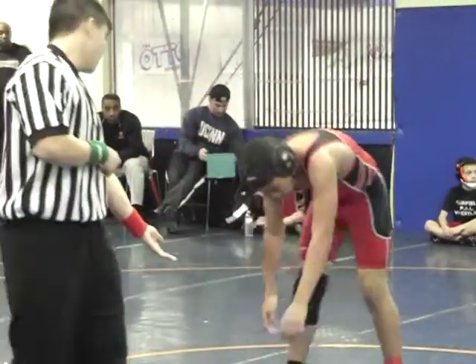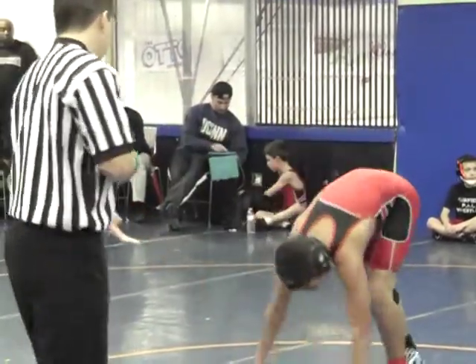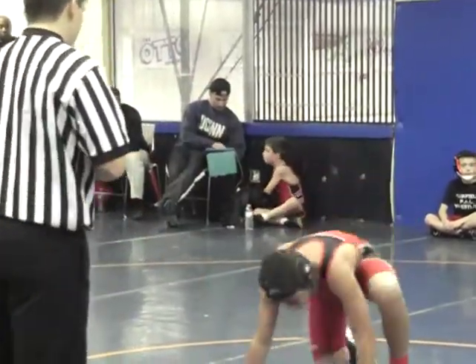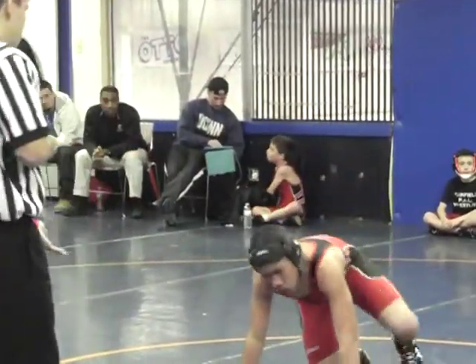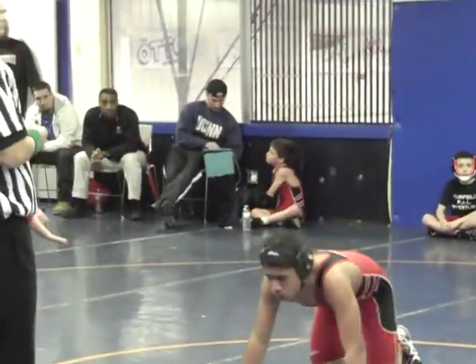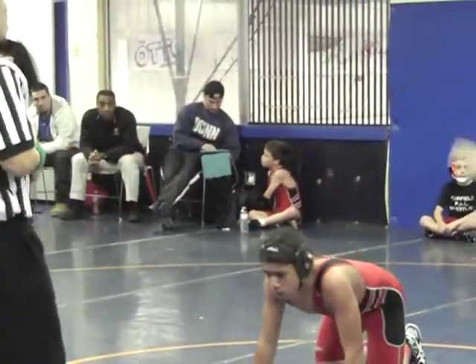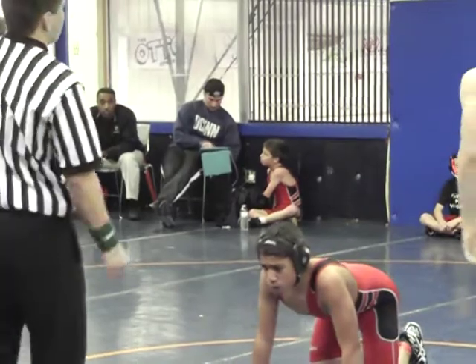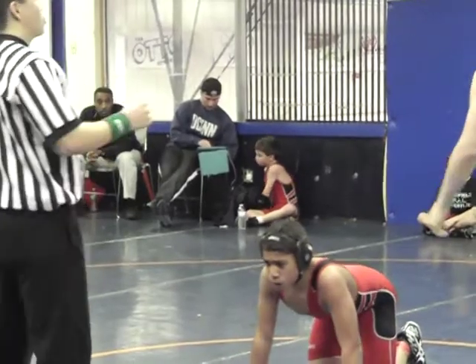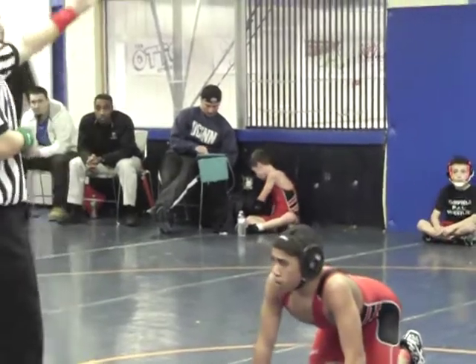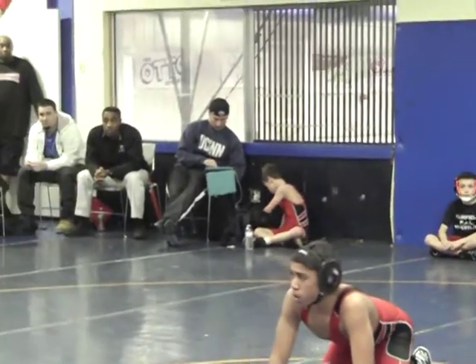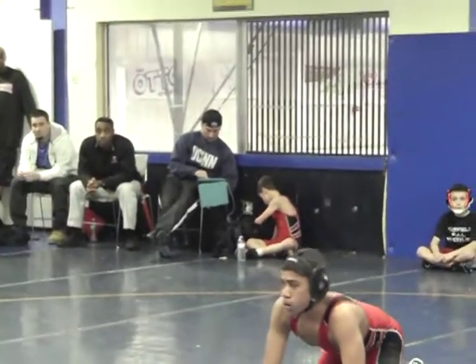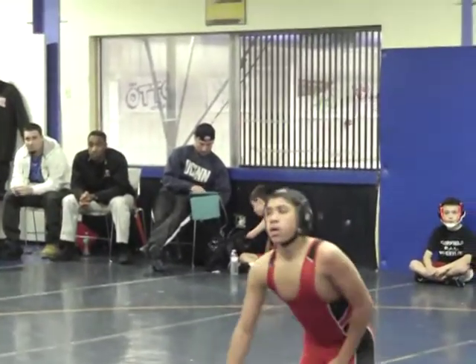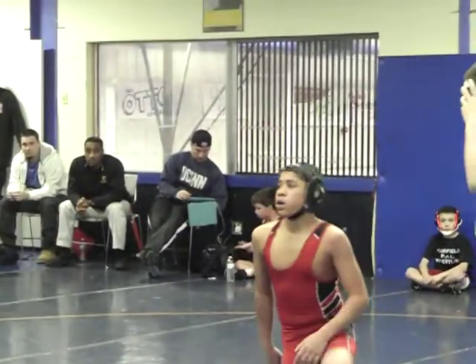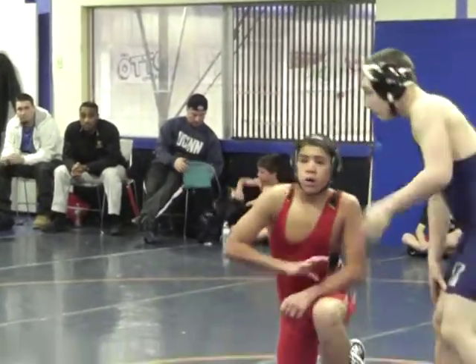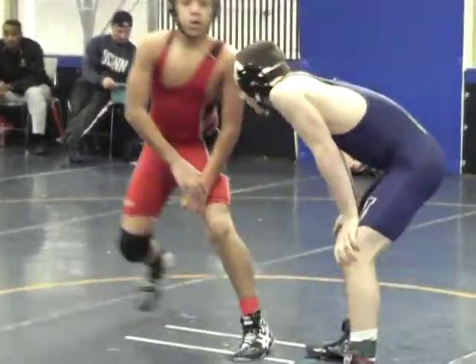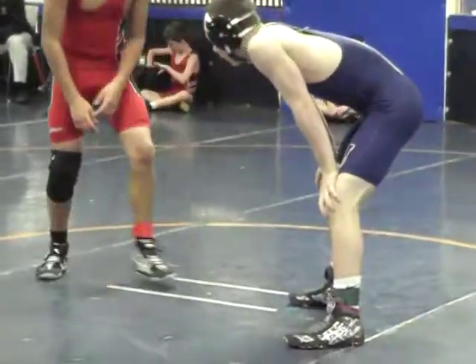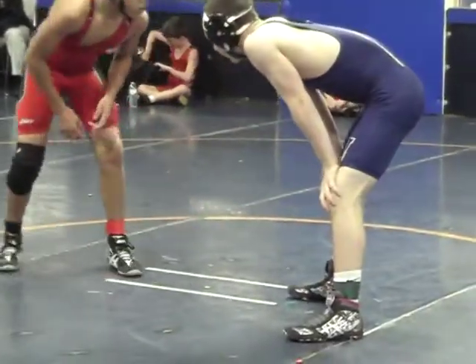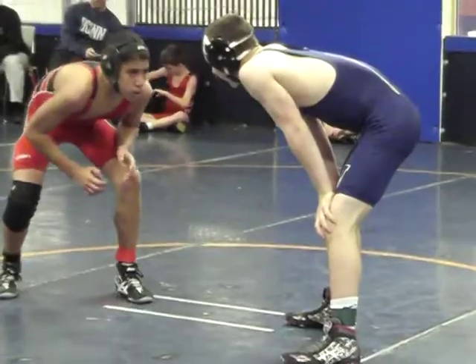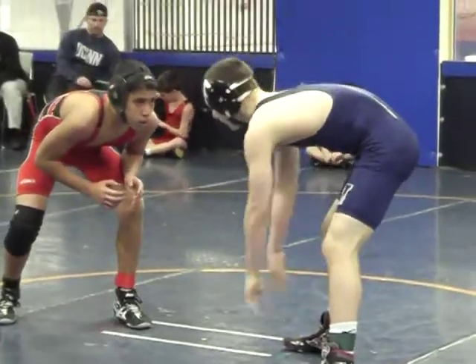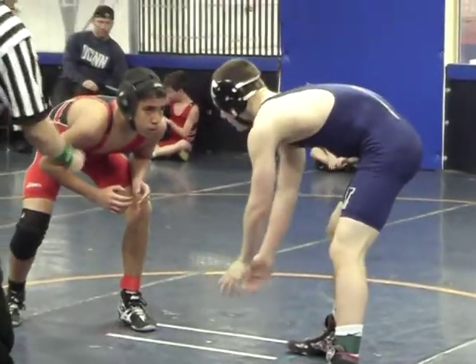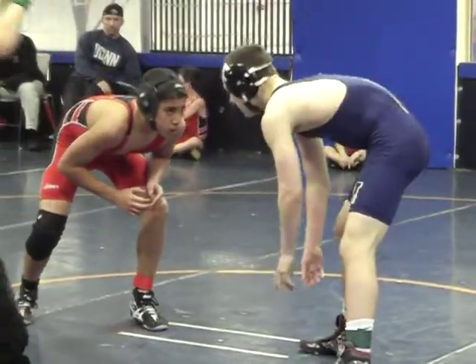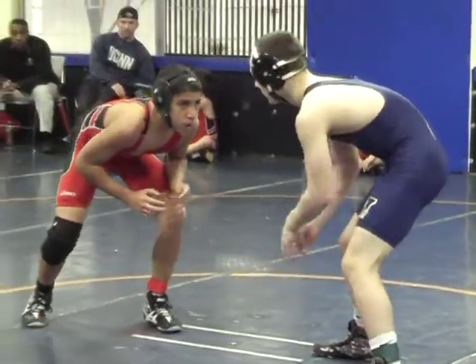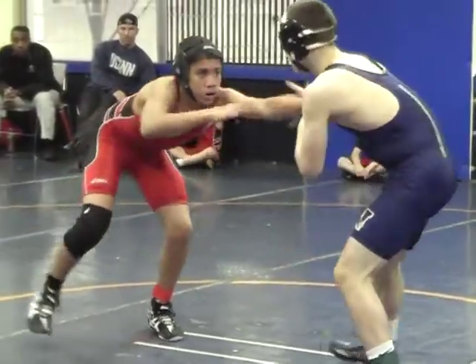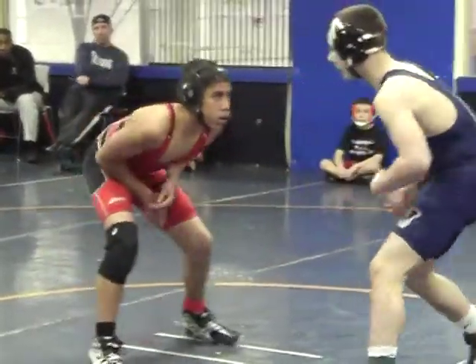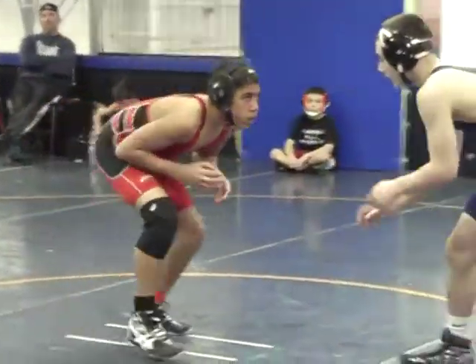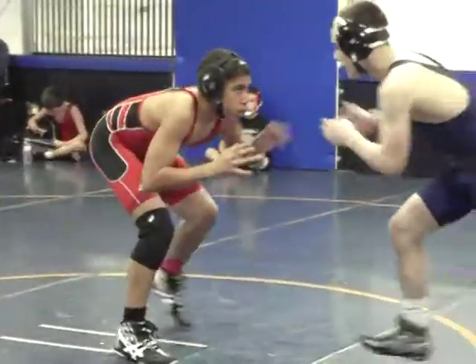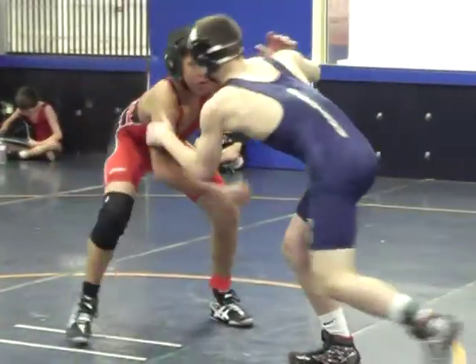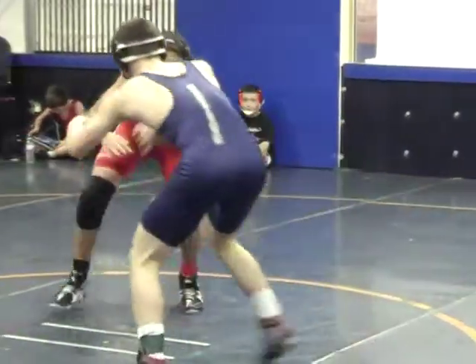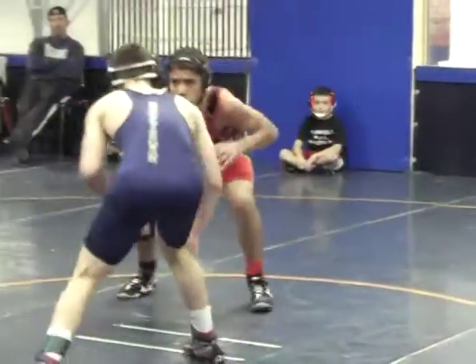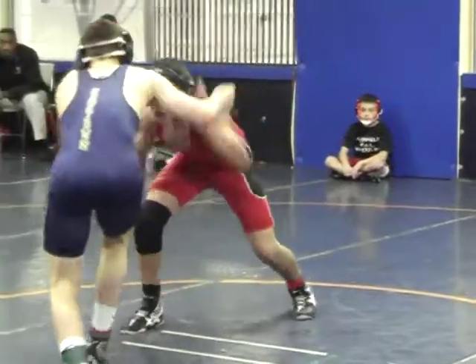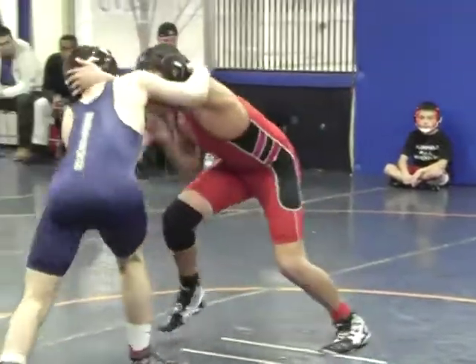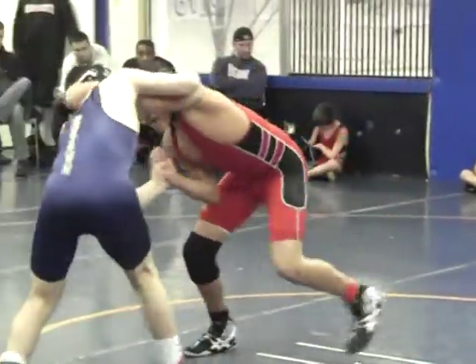I'm gonna go up. Reach is neutral. One more. You've got to get the better stance to keep your hands and head in front. One more. Look for that half in transition, Anthony. Look for the half in transition. Hands in front. Stop reaching. Elbows and hands in front.